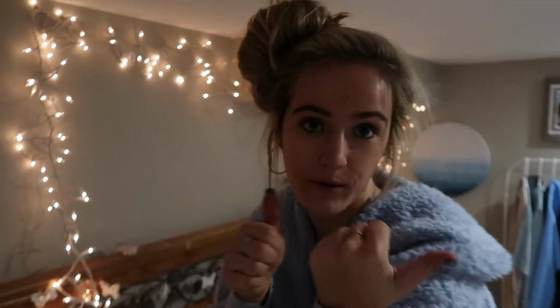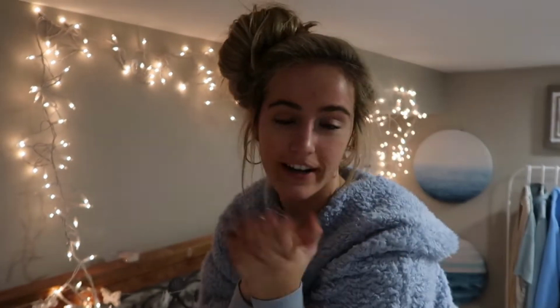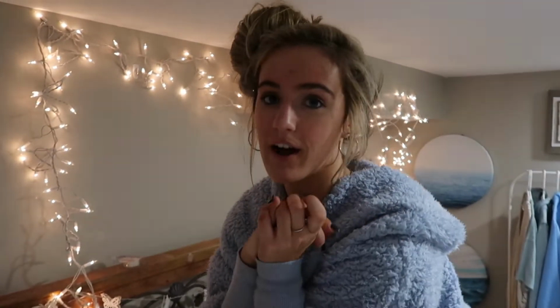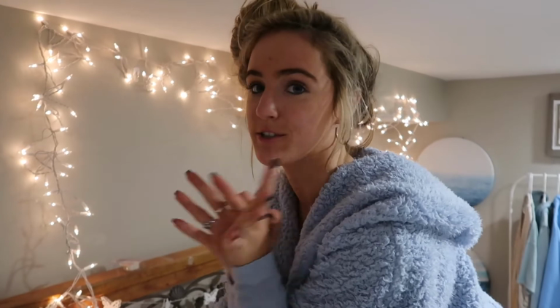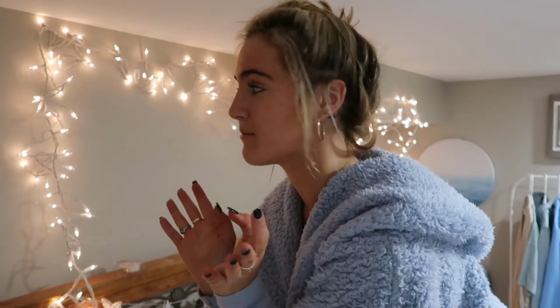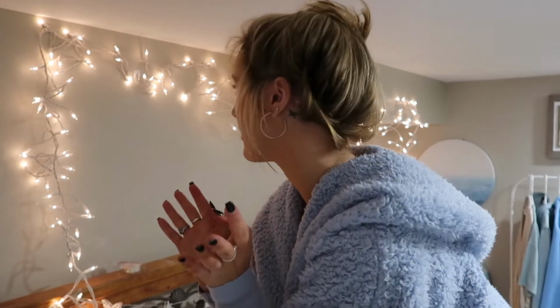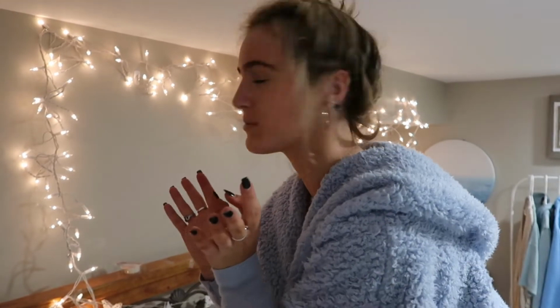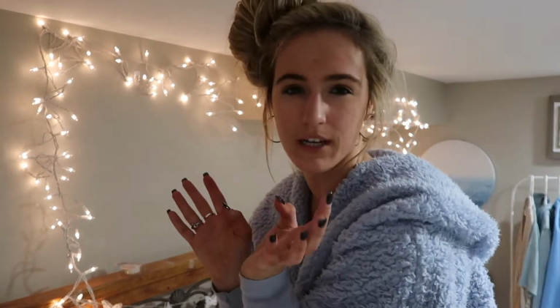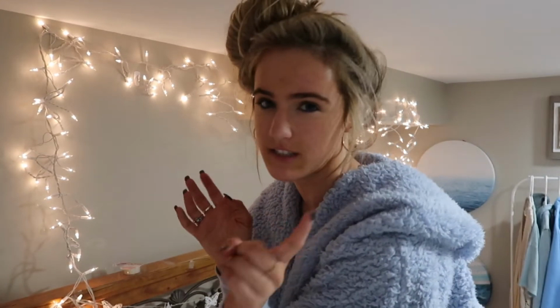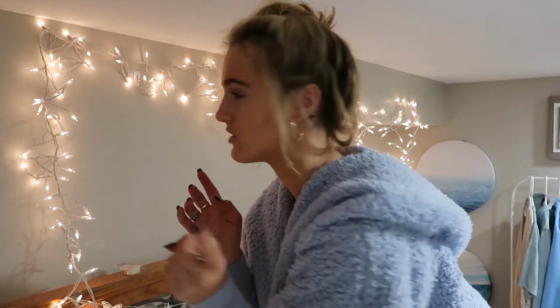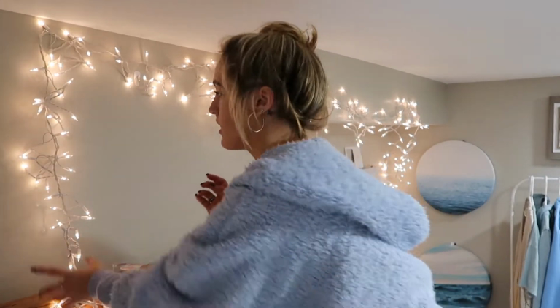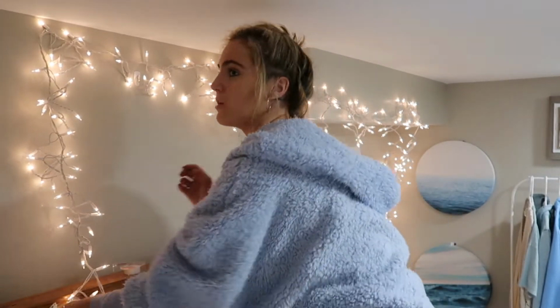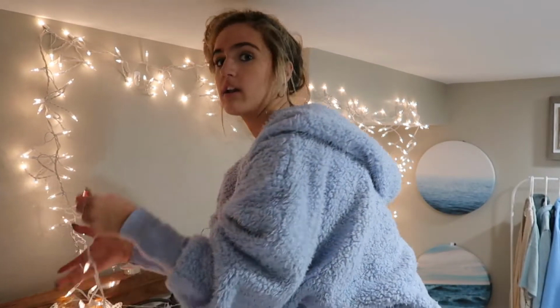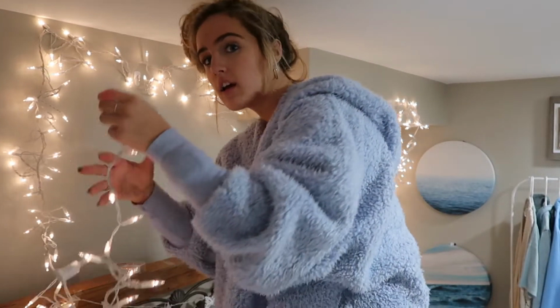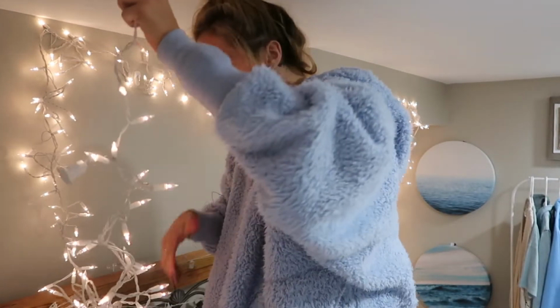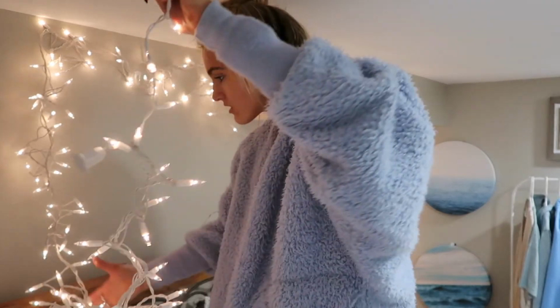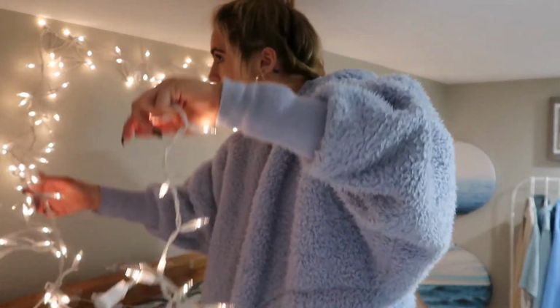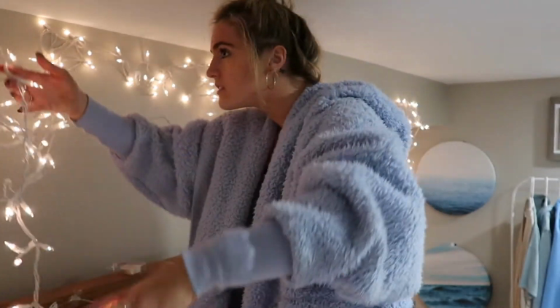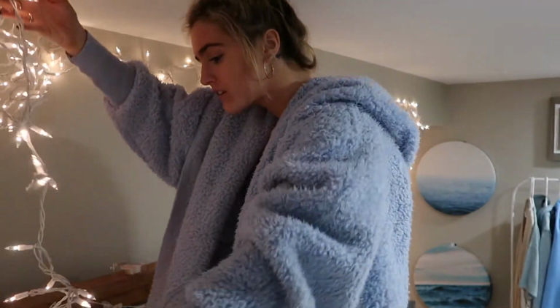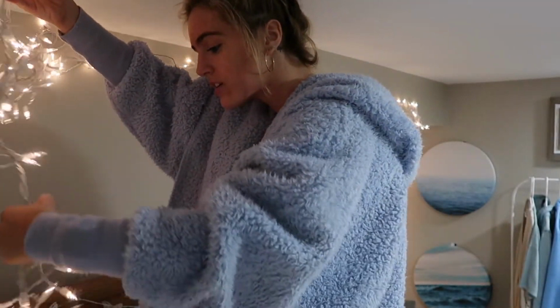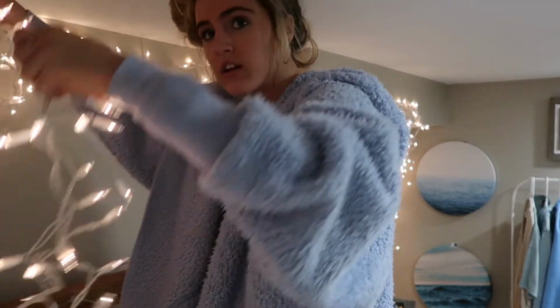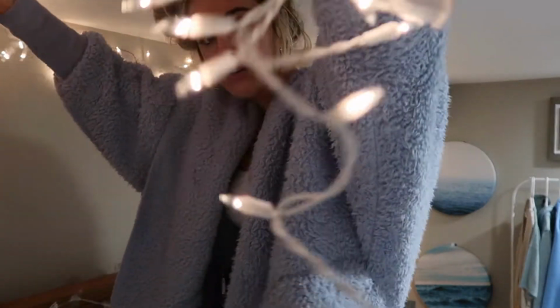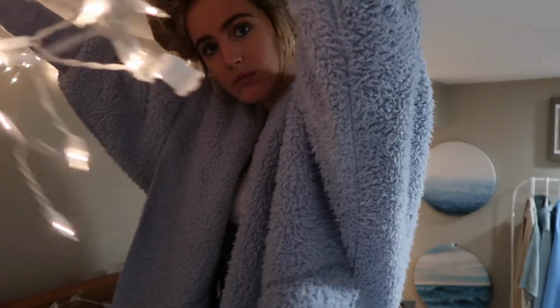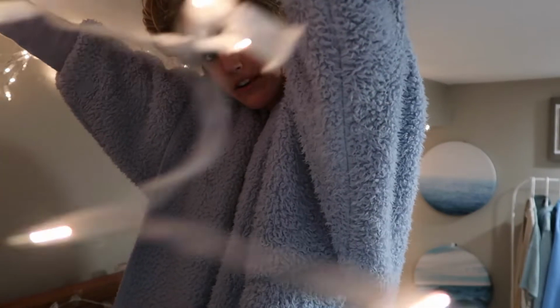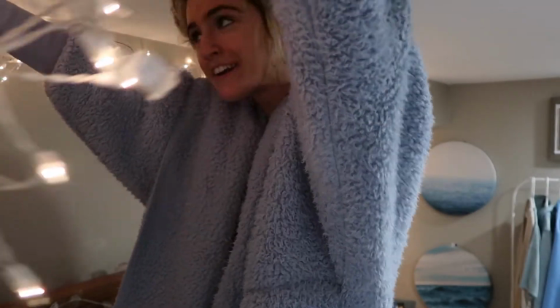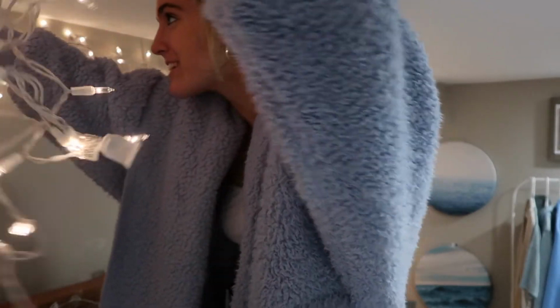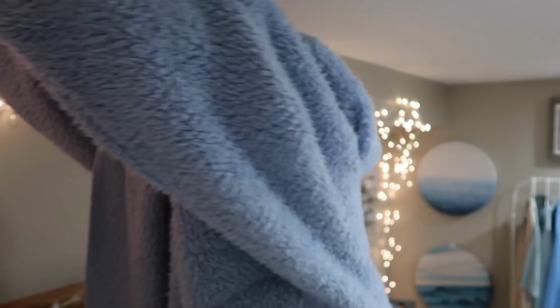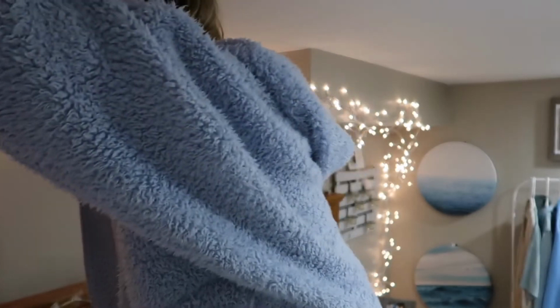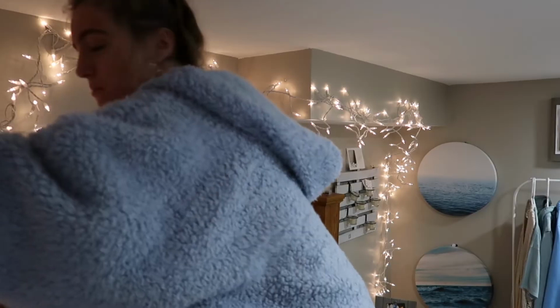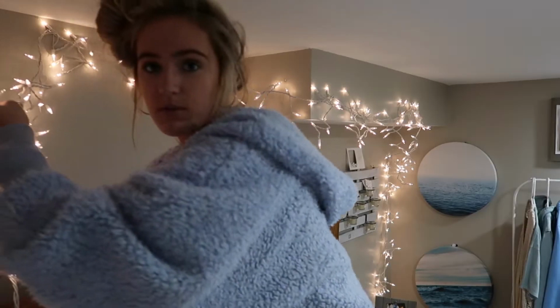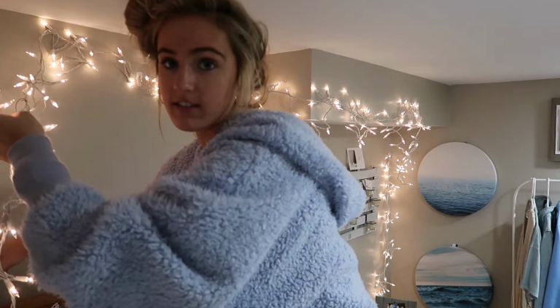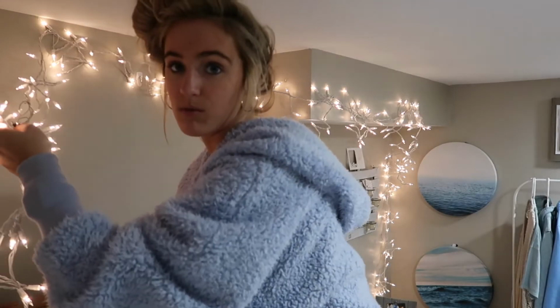I put the wreath up to see how I like it — I'm not sure yet, but I think it's going pretty decent. I put it up right here. This sweater is really warm, I feel like I'm already sweating.